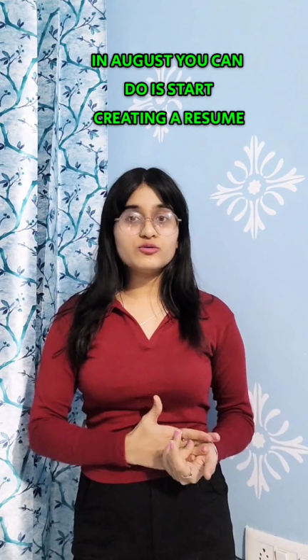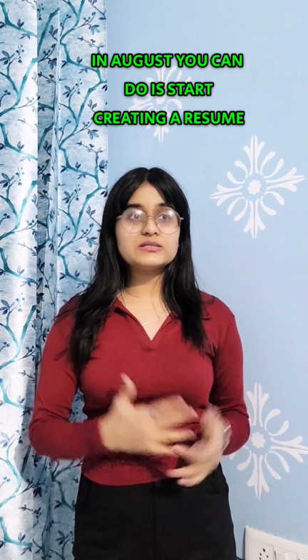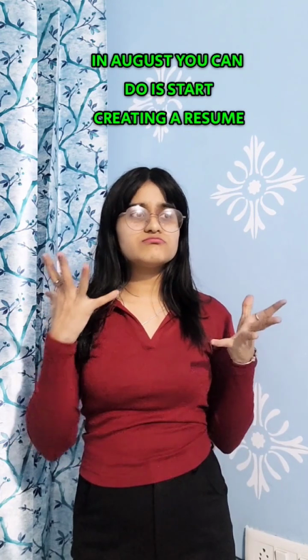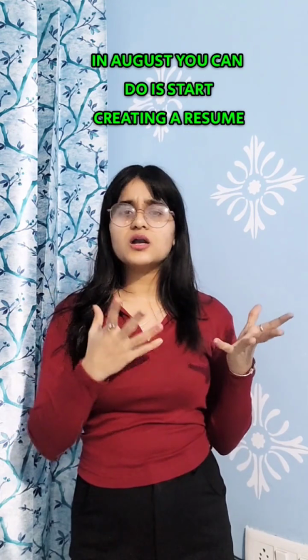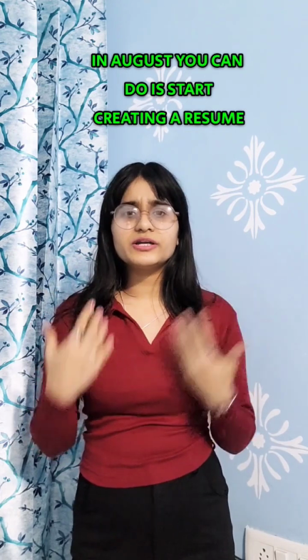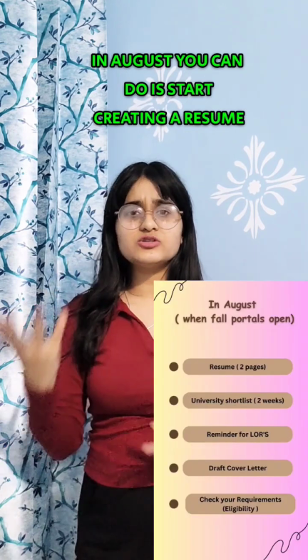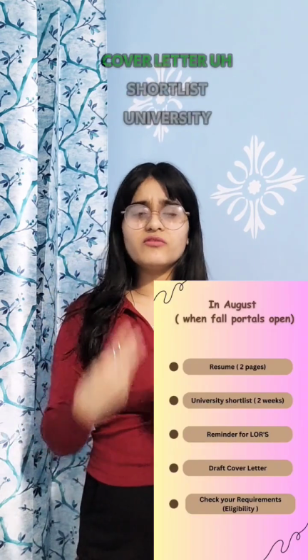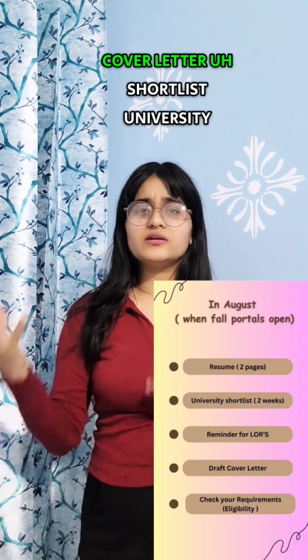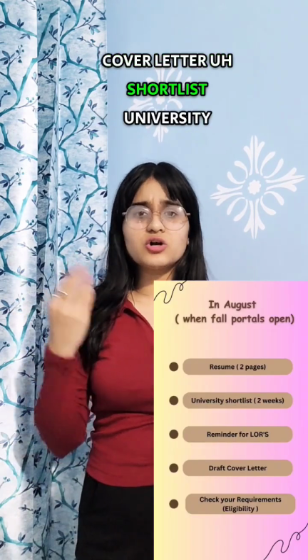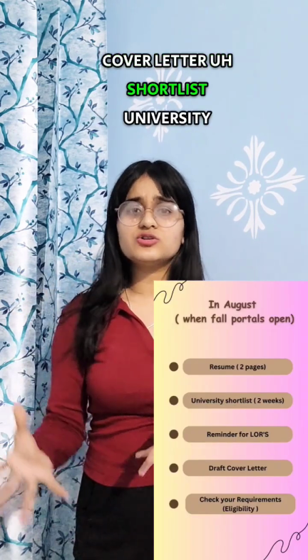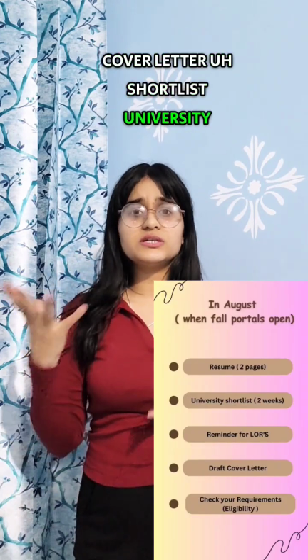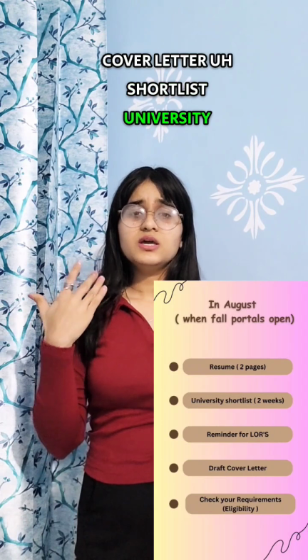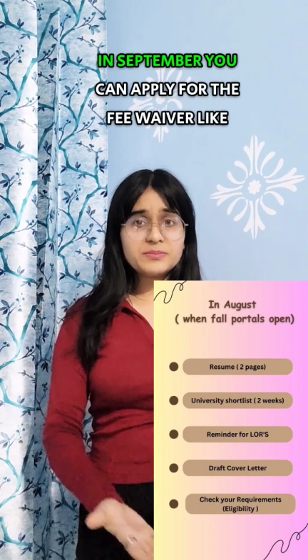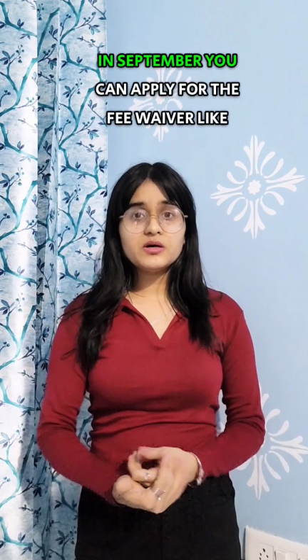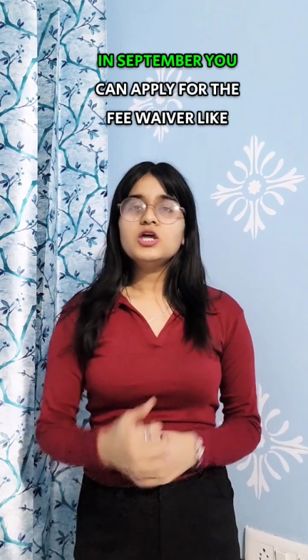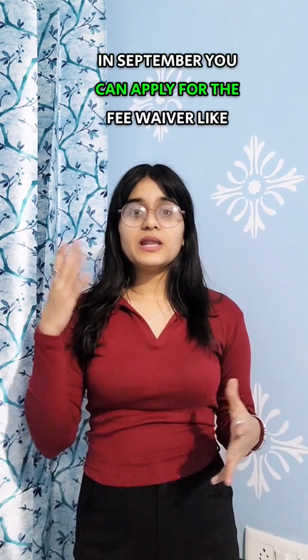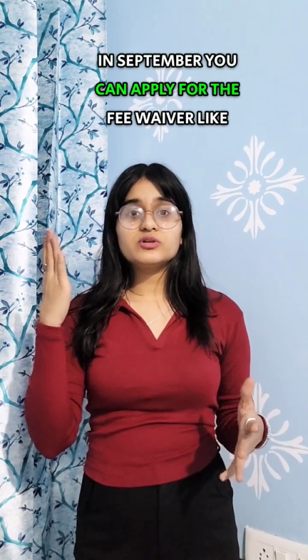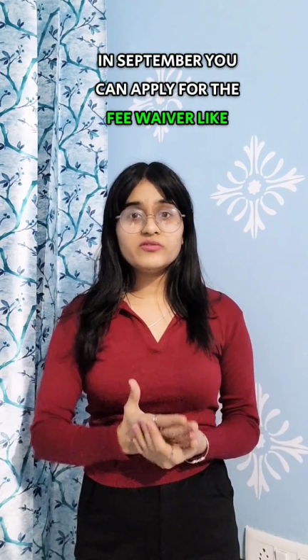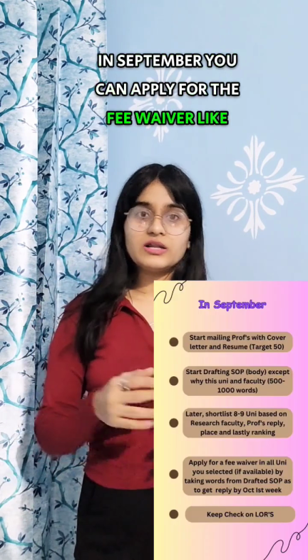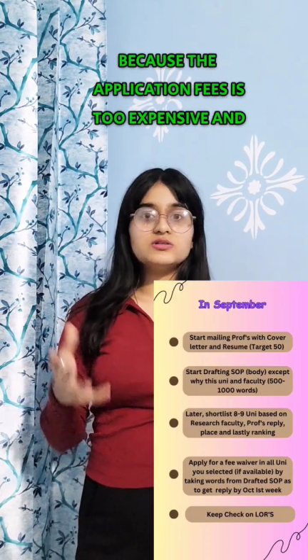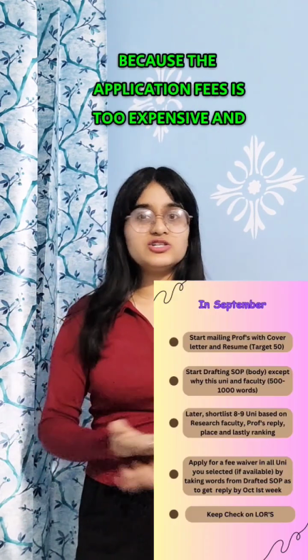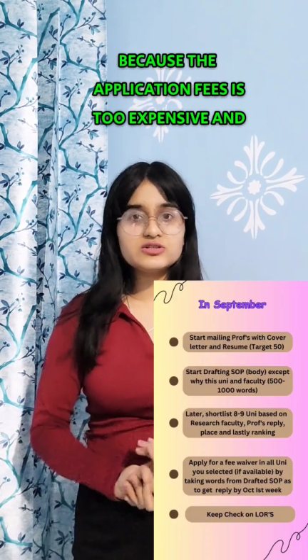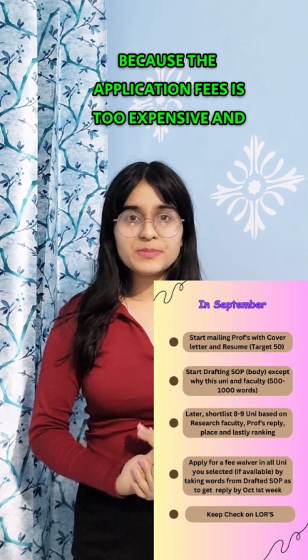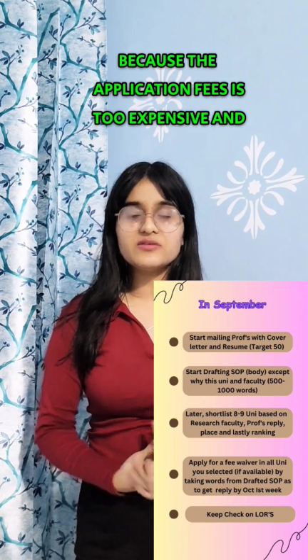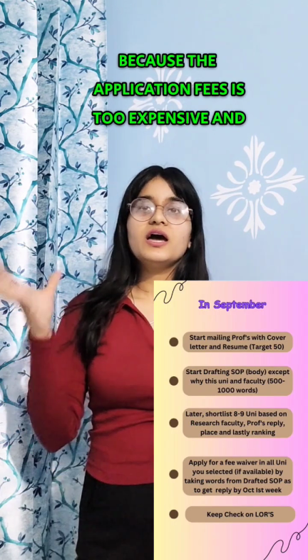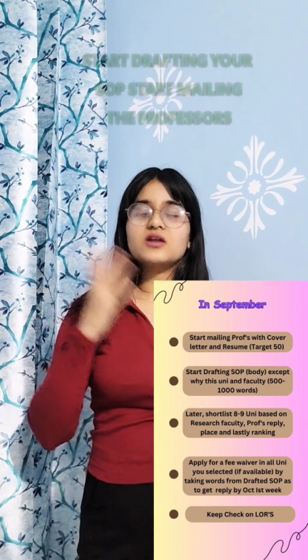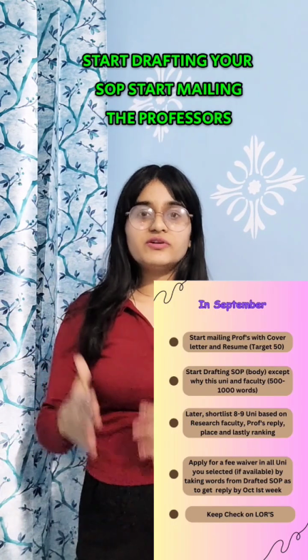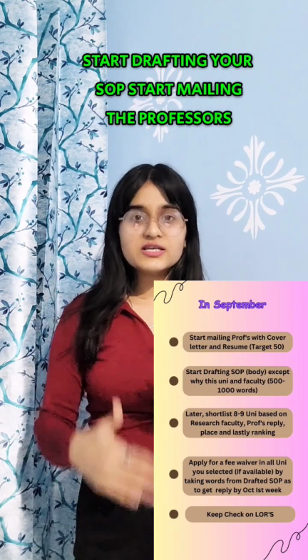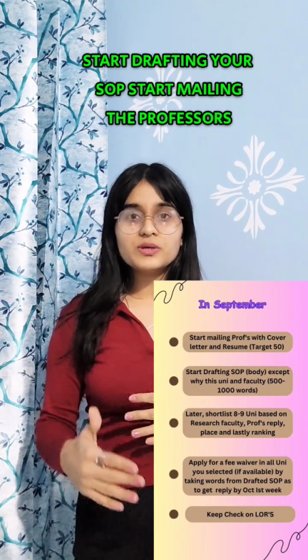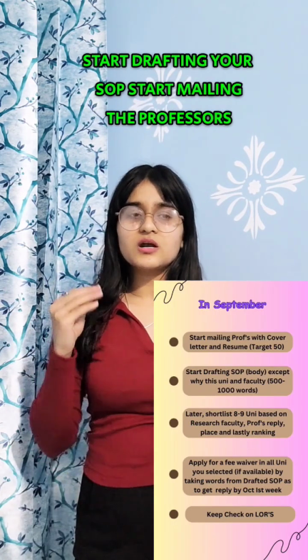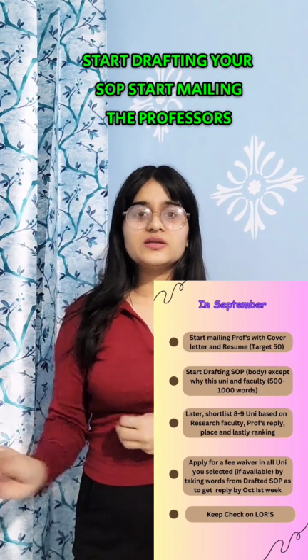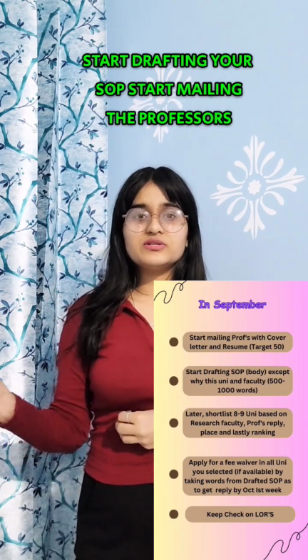Also in August and September, start creating your resume and cover letter, shortlist universities, apply for fee waivers because application fees can be very expensive, start drafting your SOP, and begin emailing professors.